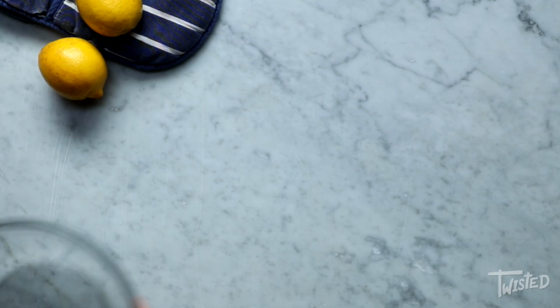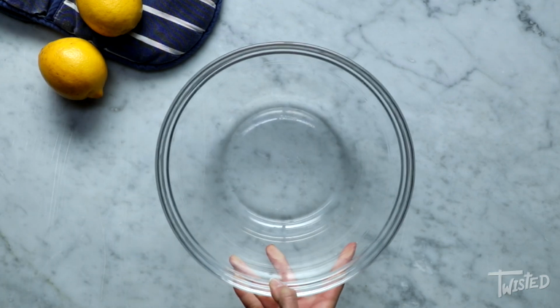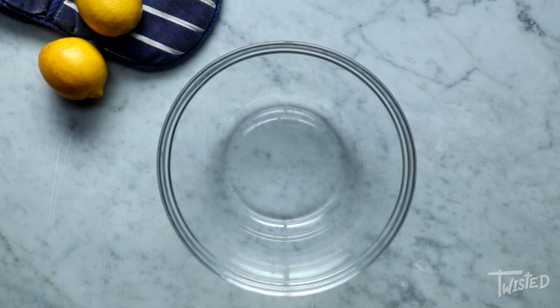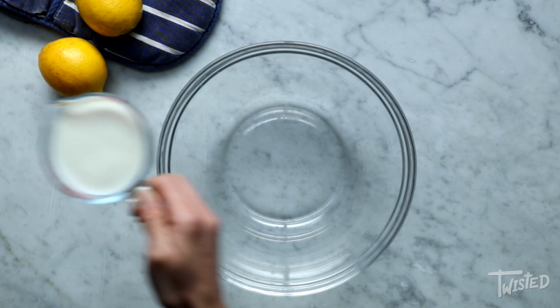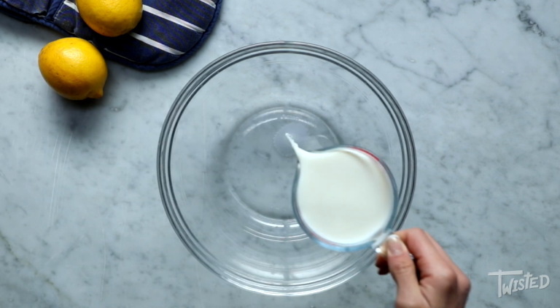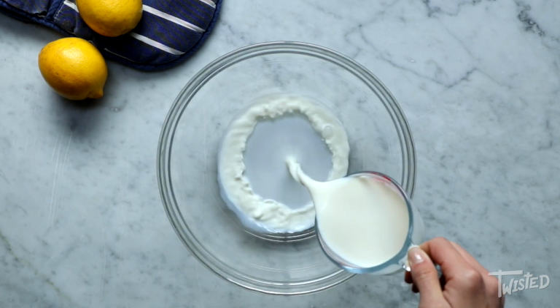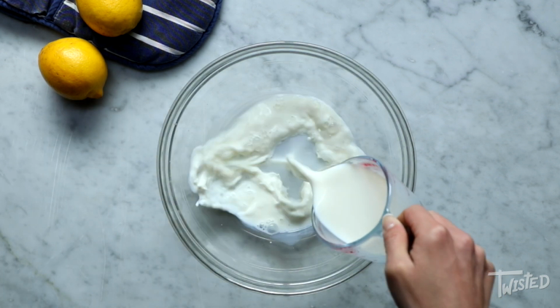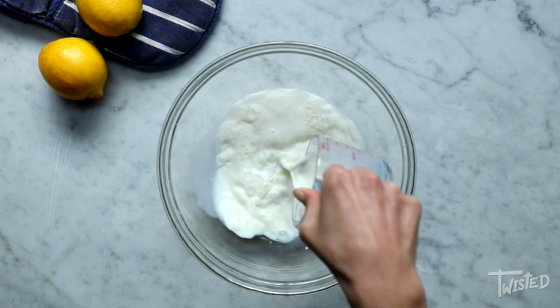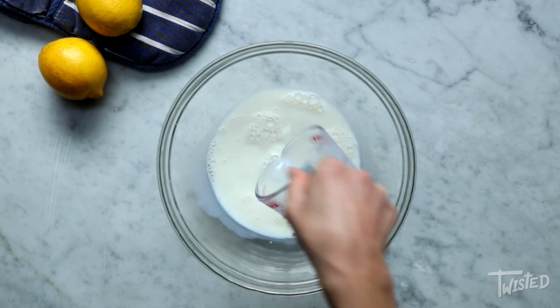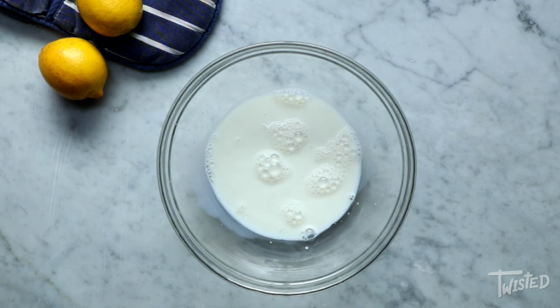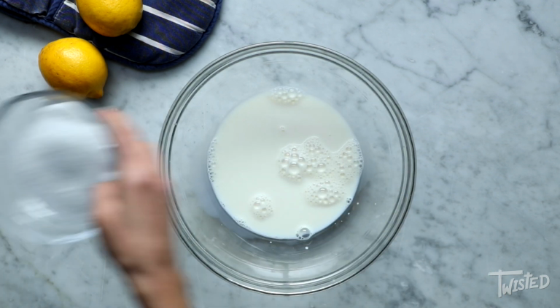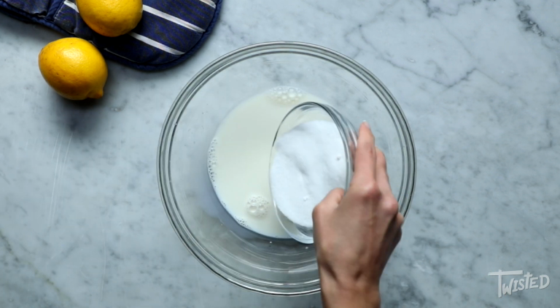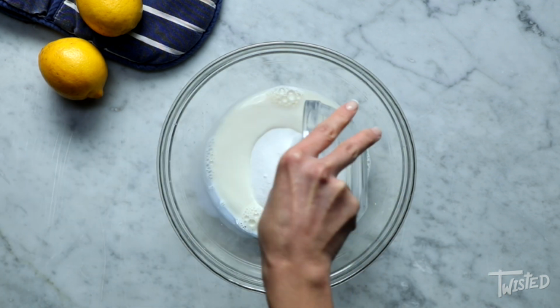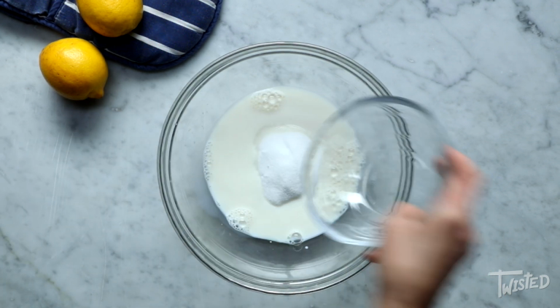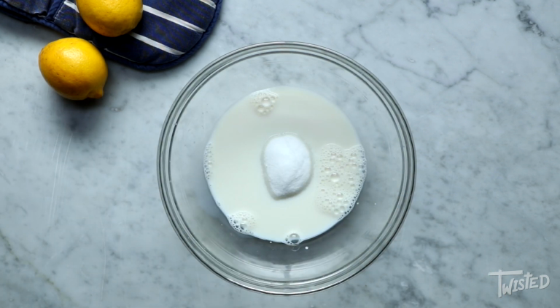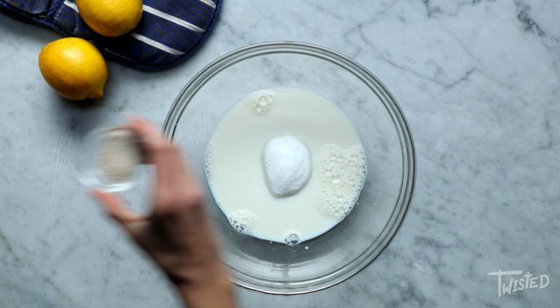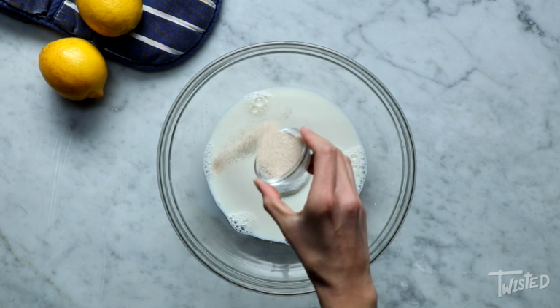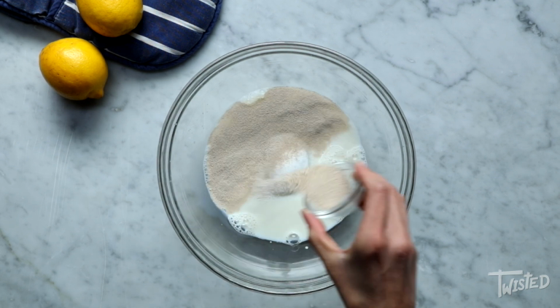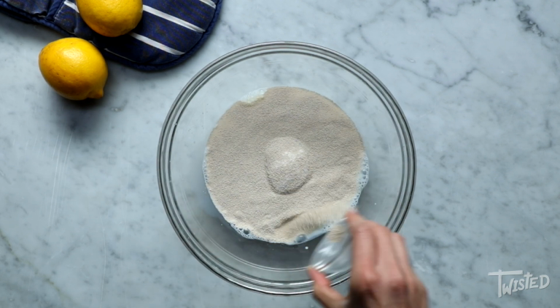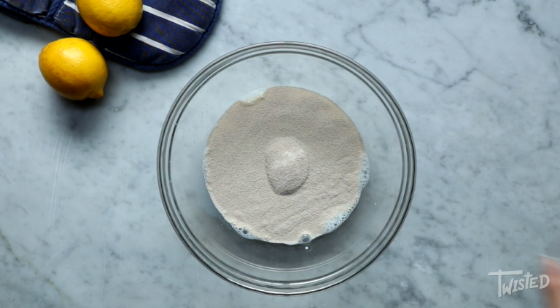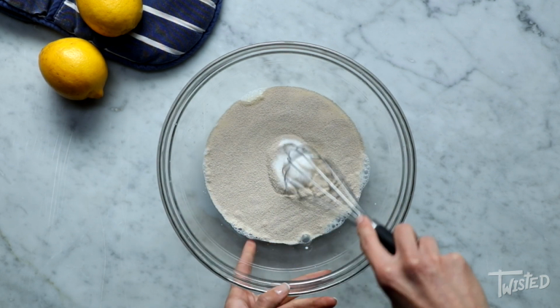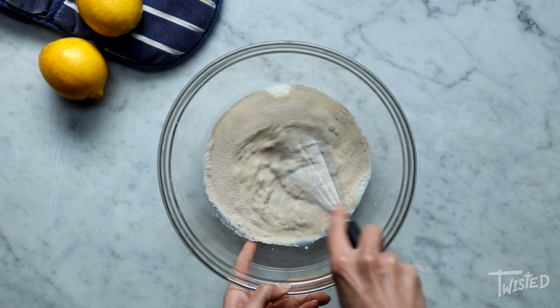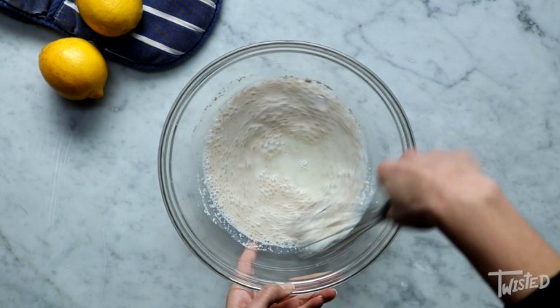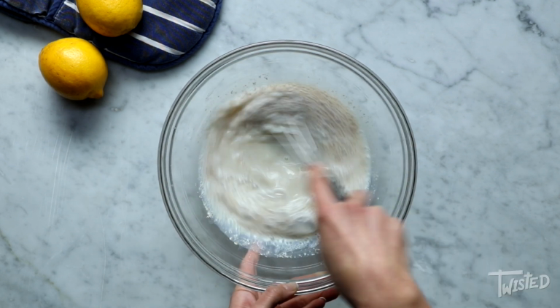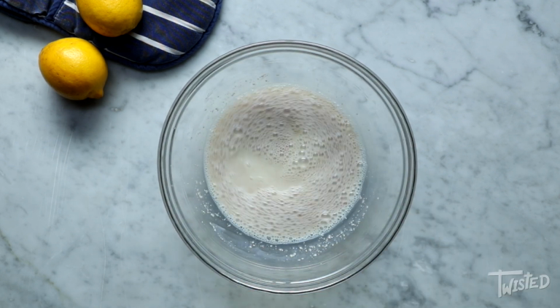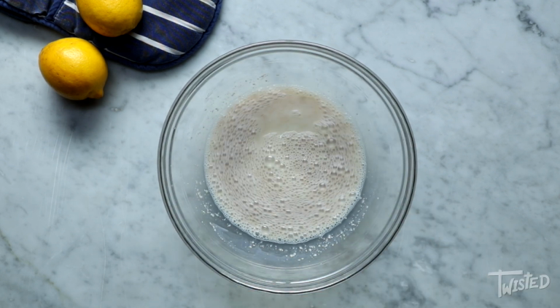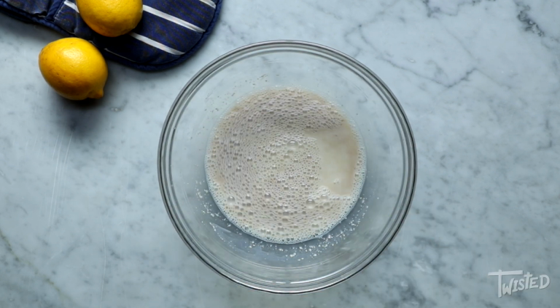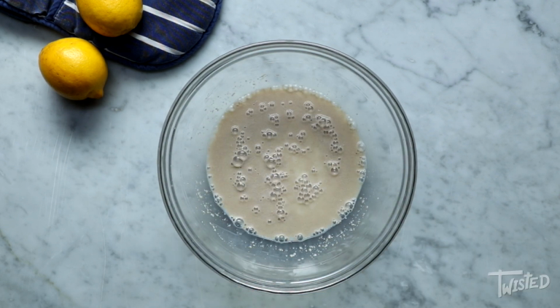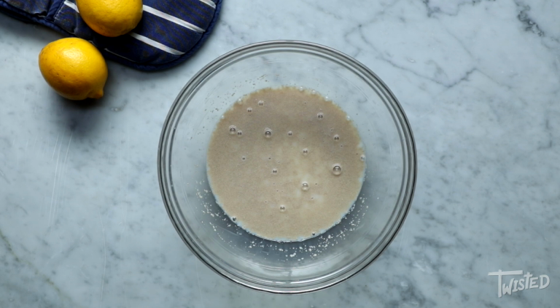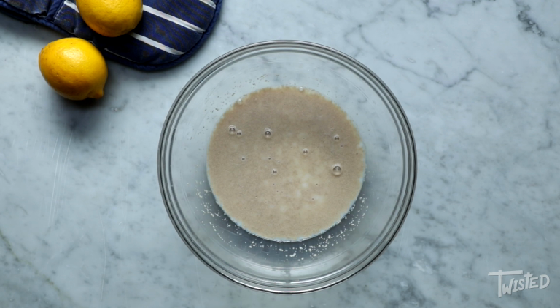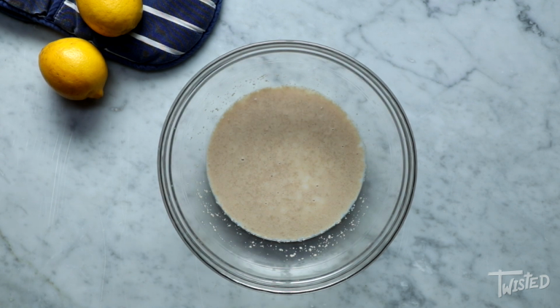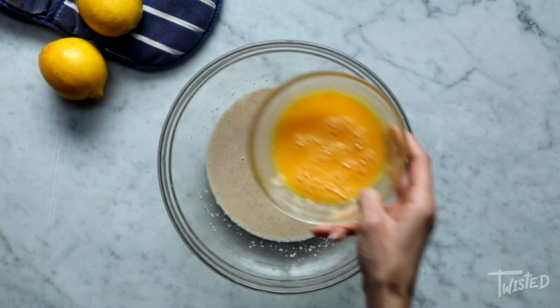There are so many other delicious recipes in Twisted: A Cookbook — it was actually really hard to pick one favorite, but these buns are so much fun to make and really, really delicious. But first things first, we're gonna make the dough.